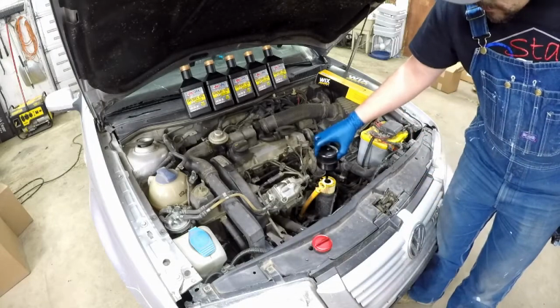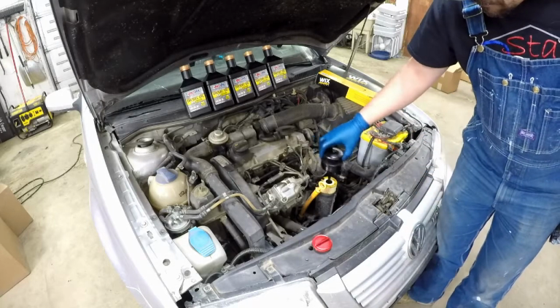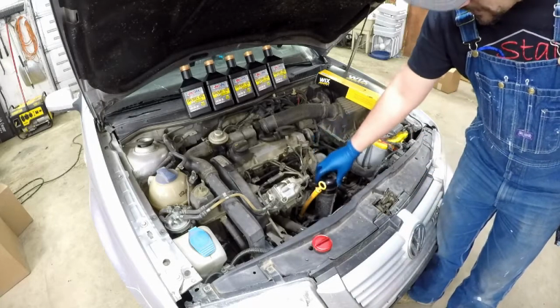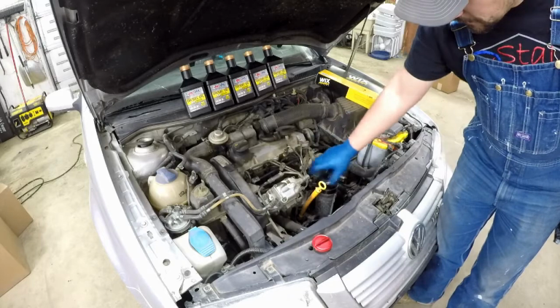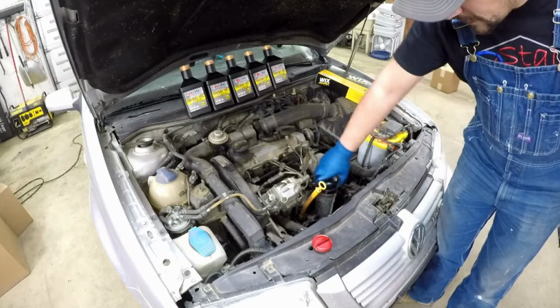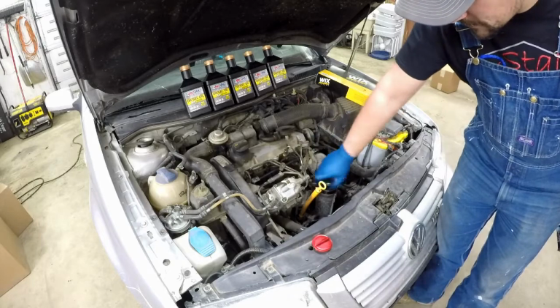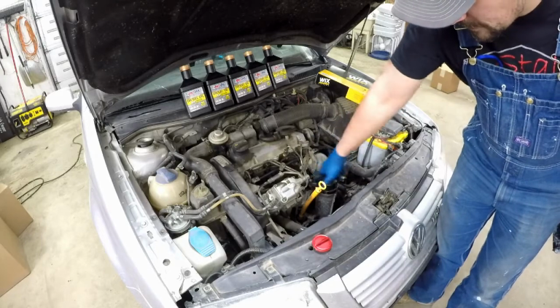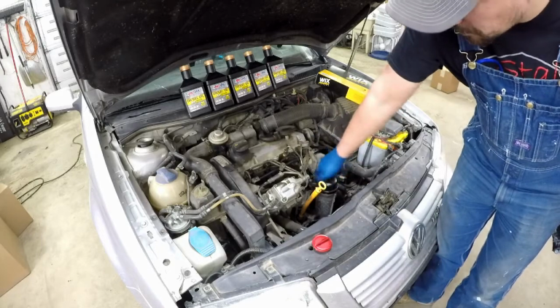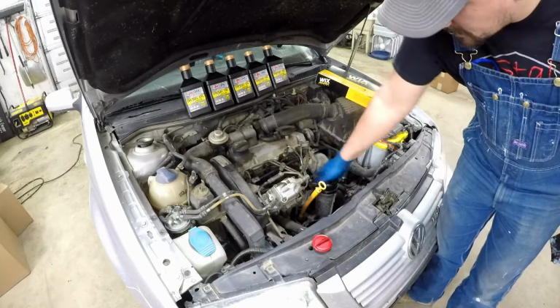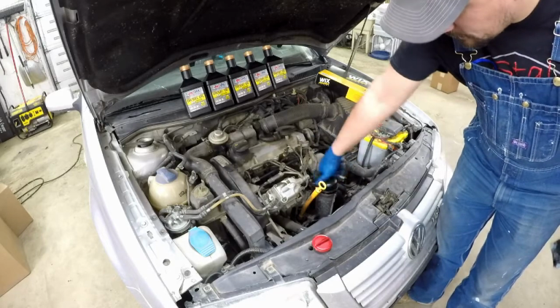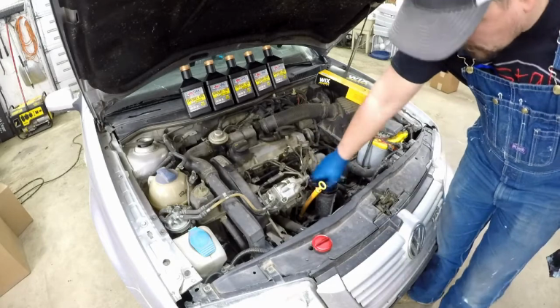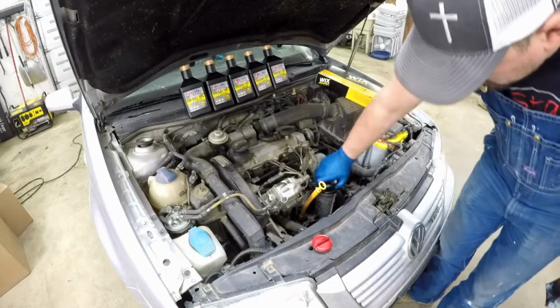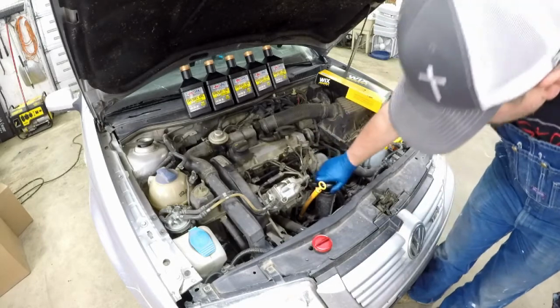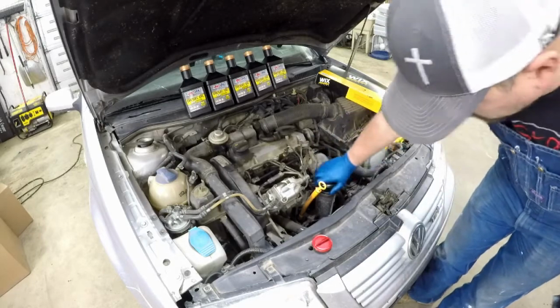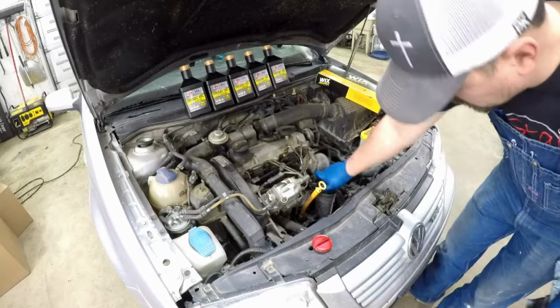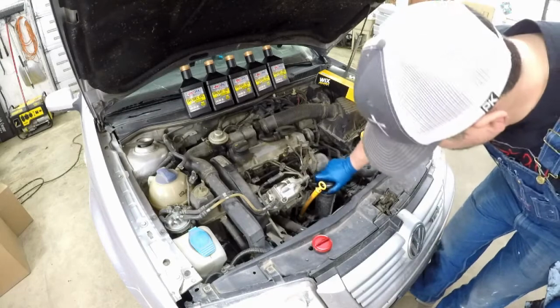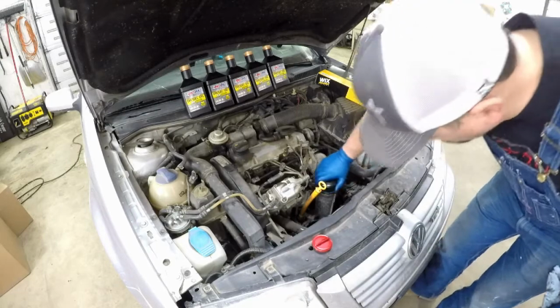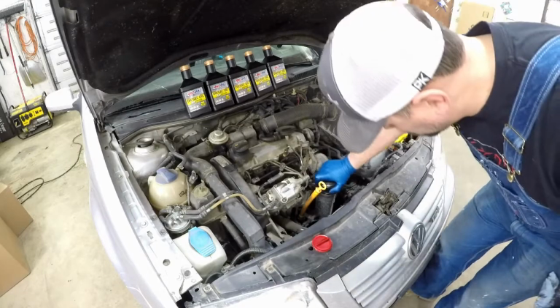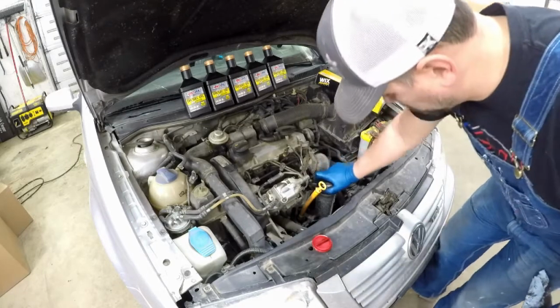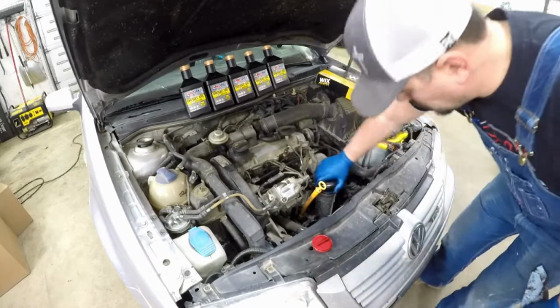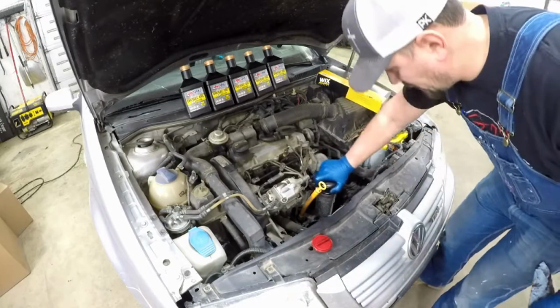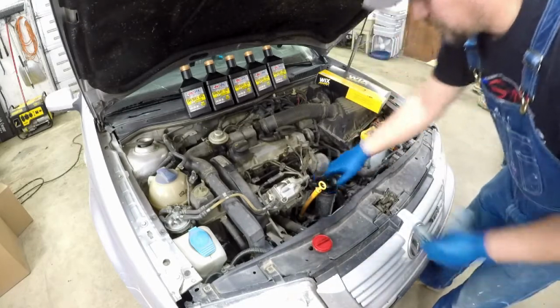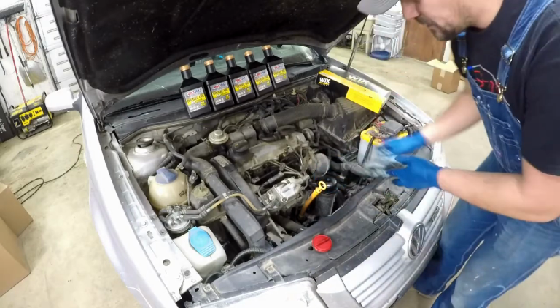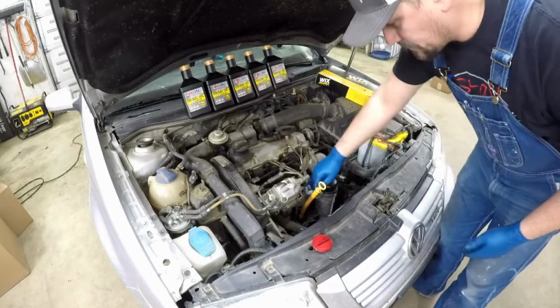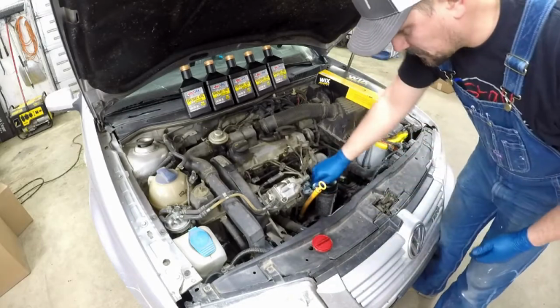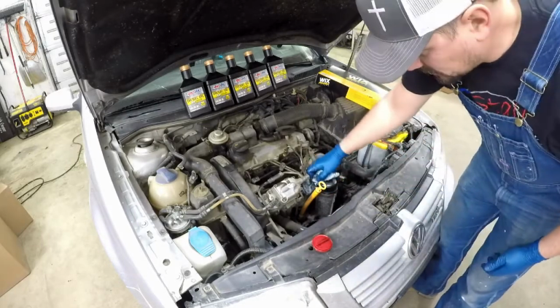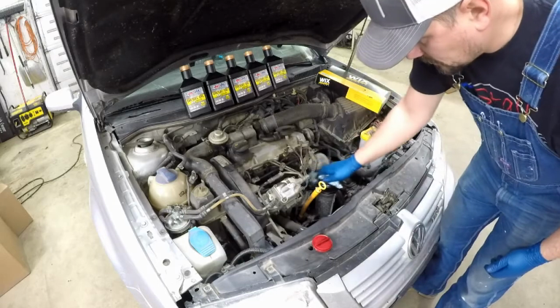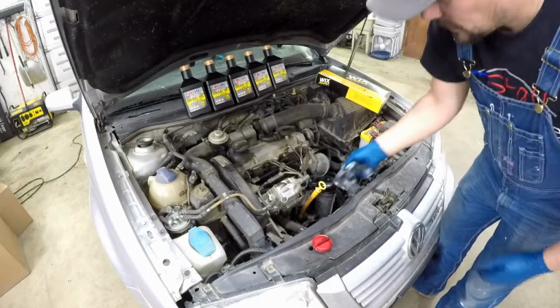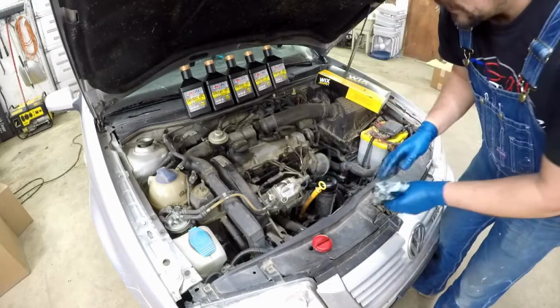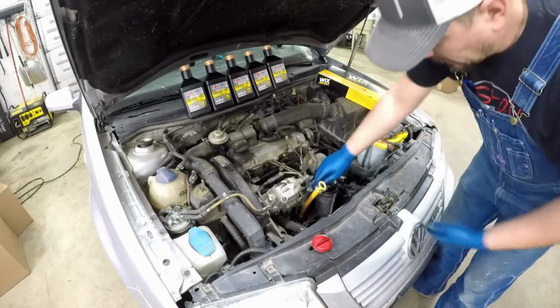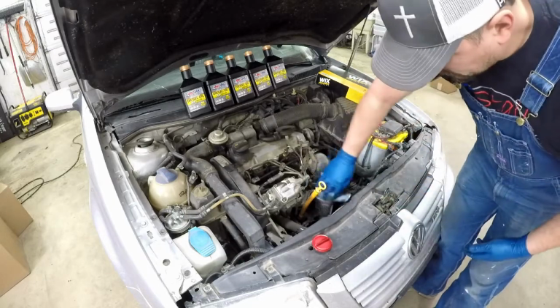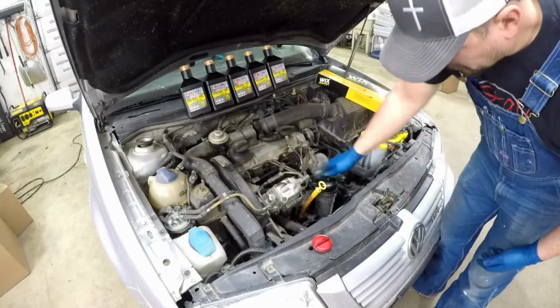When we put the oil cap on, it doesn't have to be over-tight. Most times you should be able to get this off without using a cap wrench.